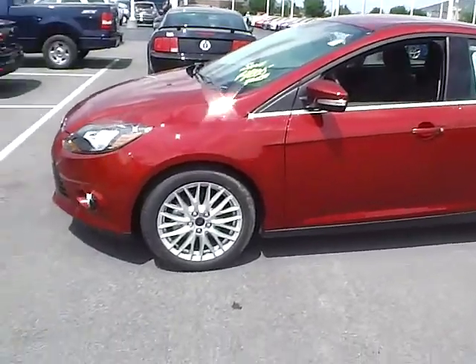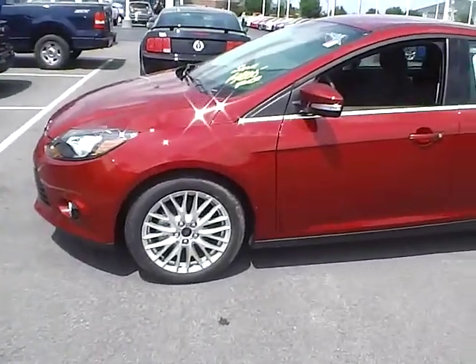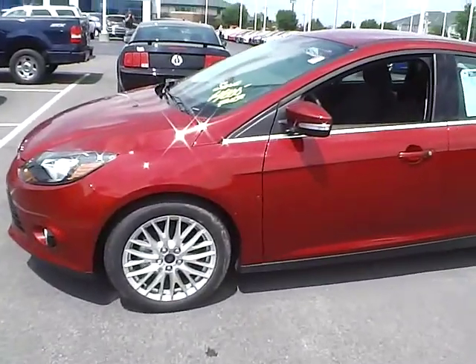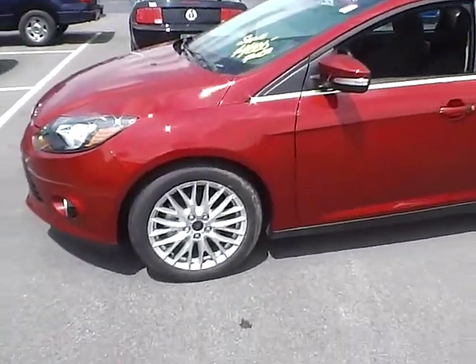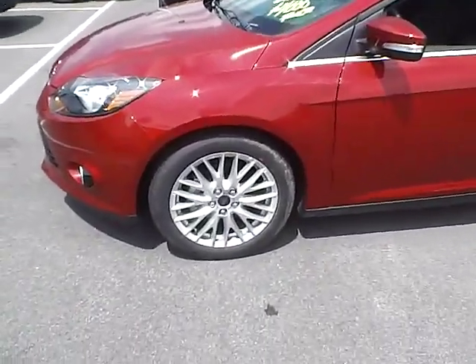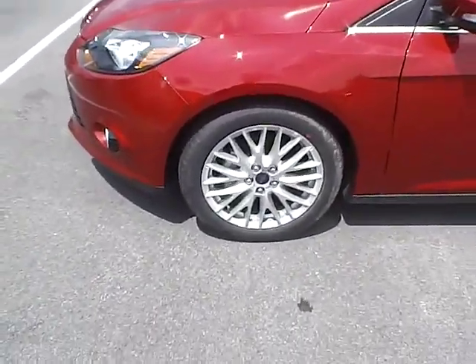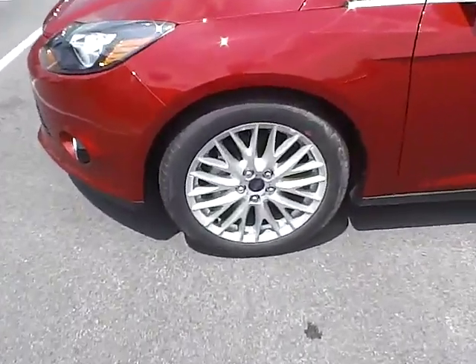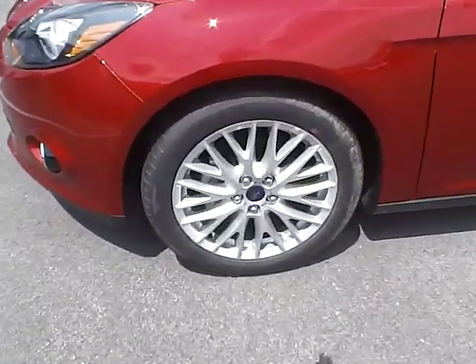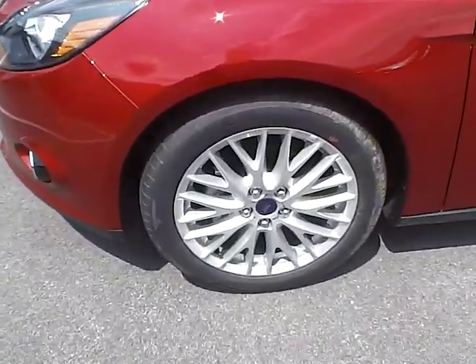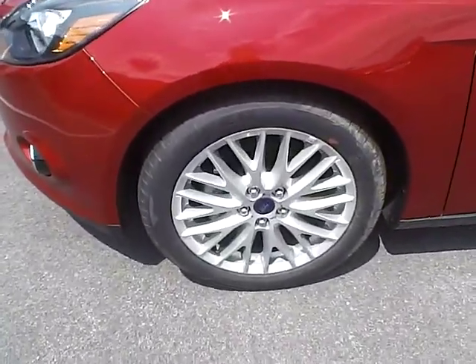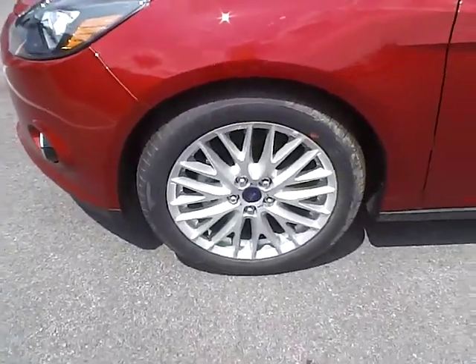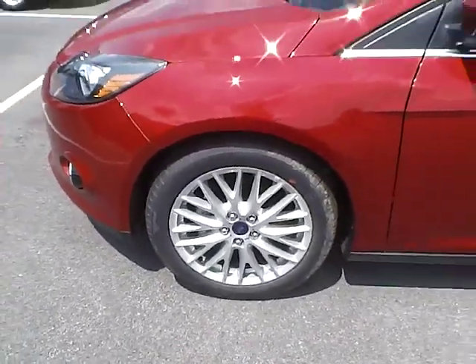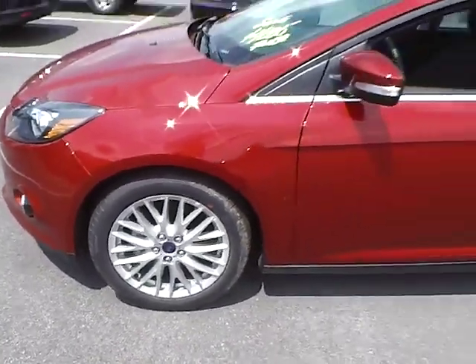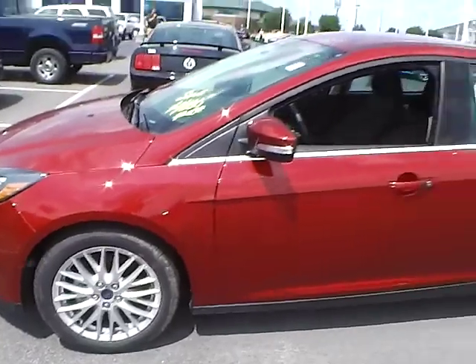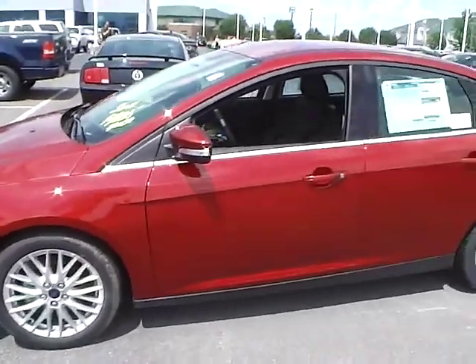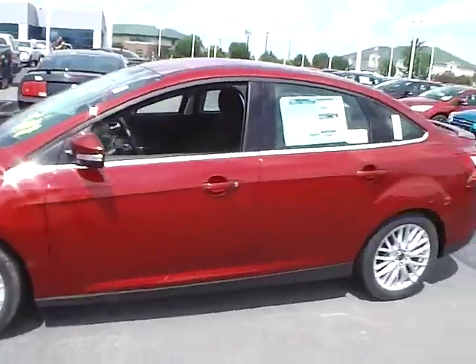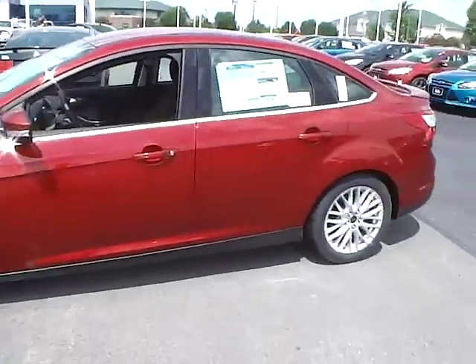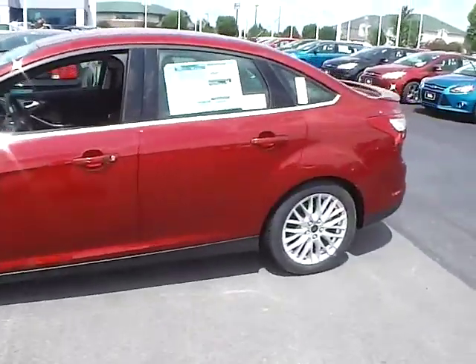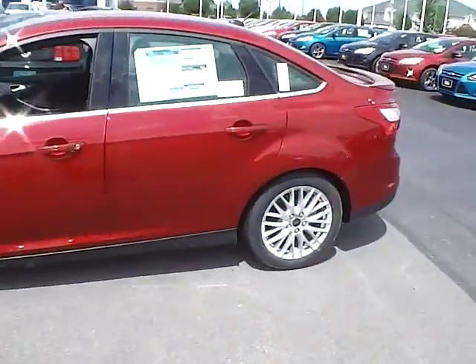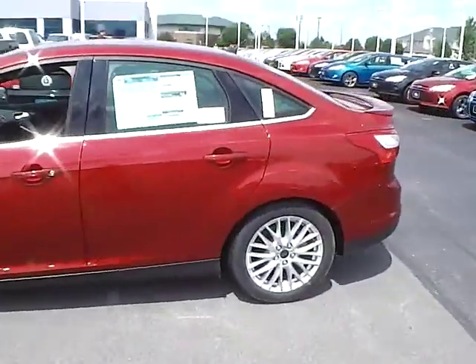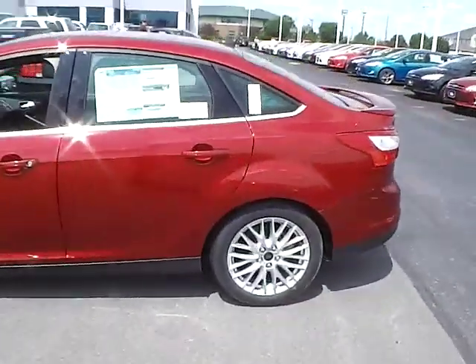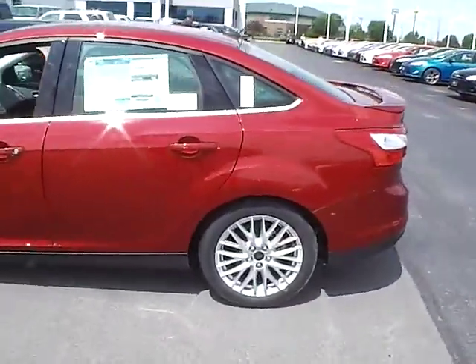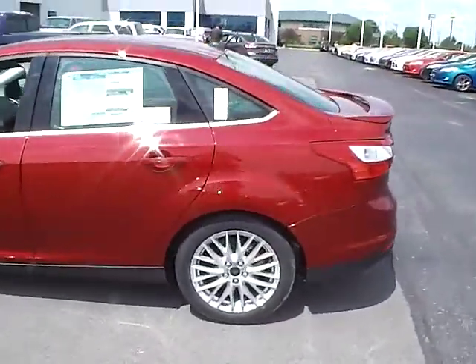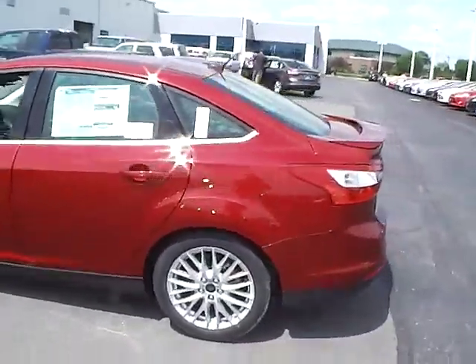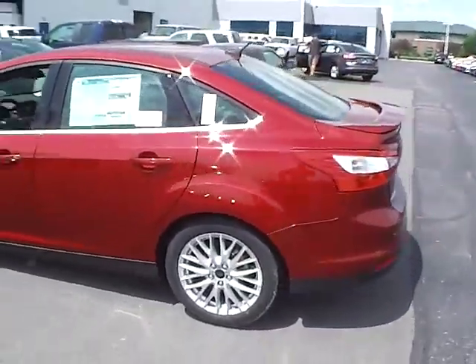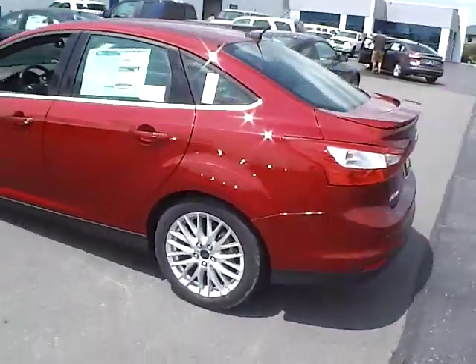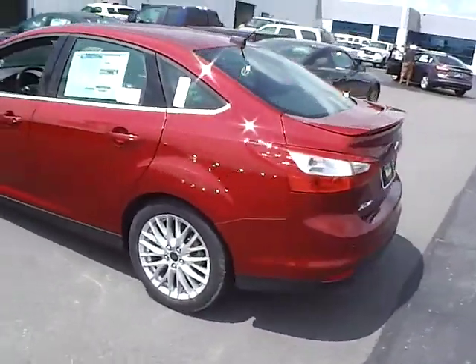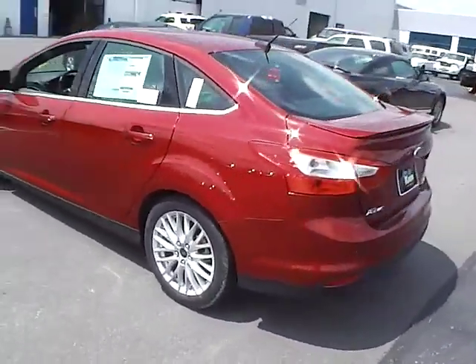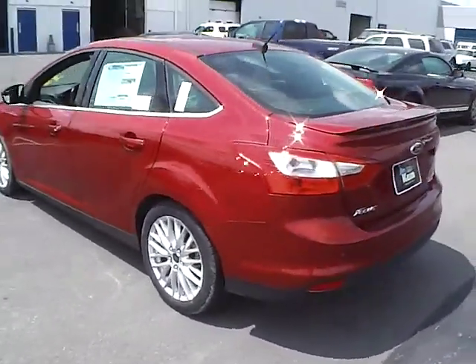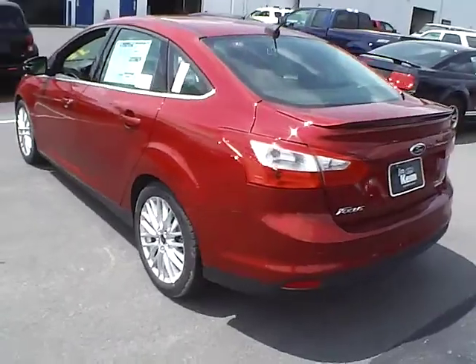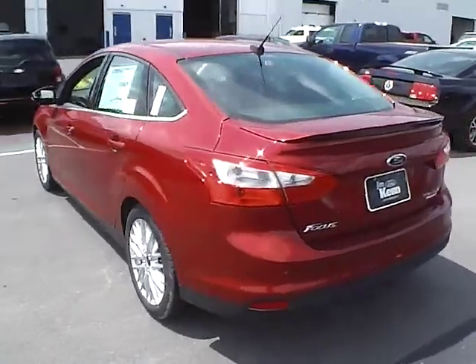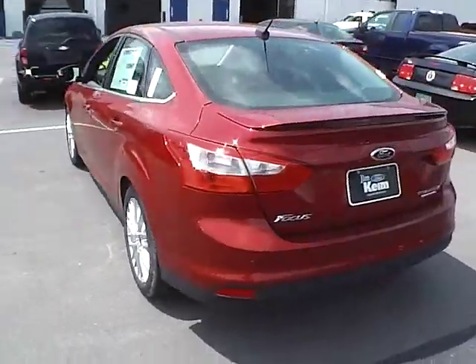It features a charcoal black leather interior, 17 inch alloys, Cooper tires, rear spoiler, and rear parking sensors.